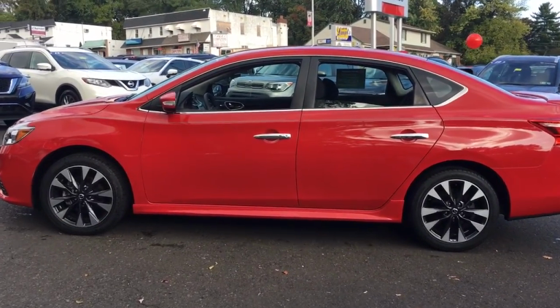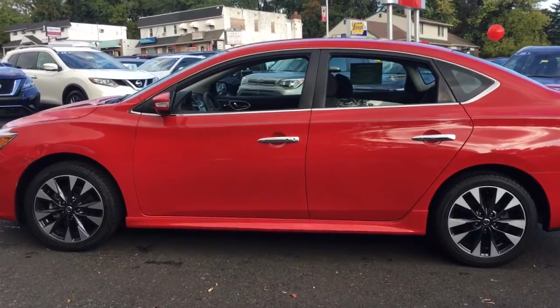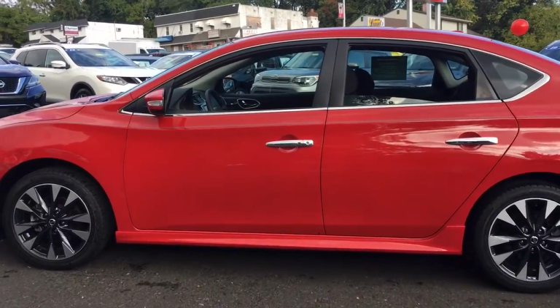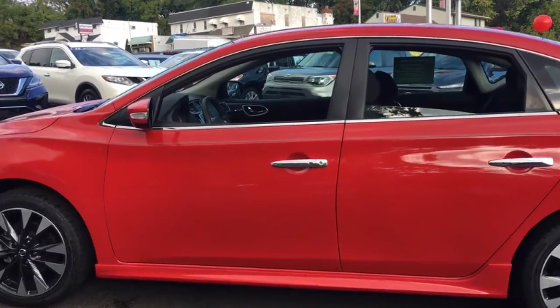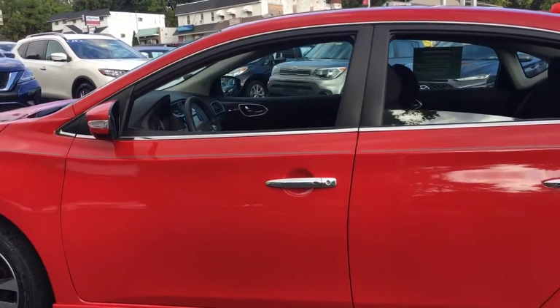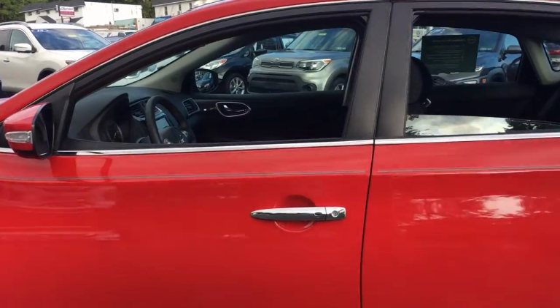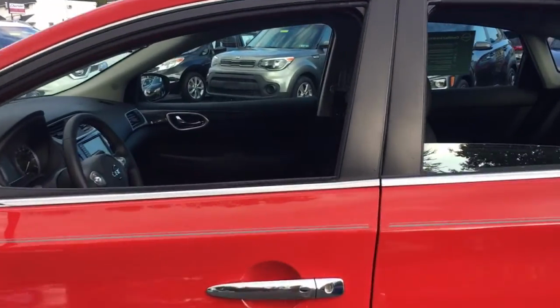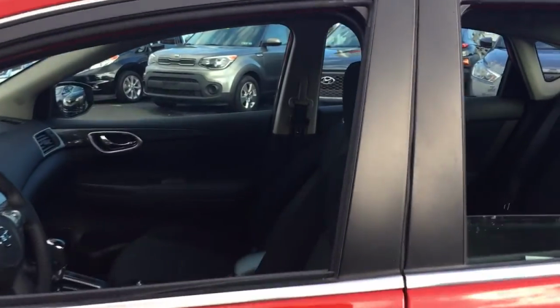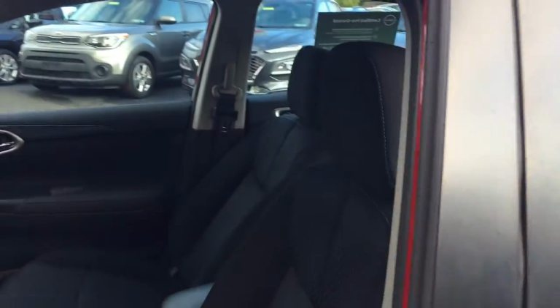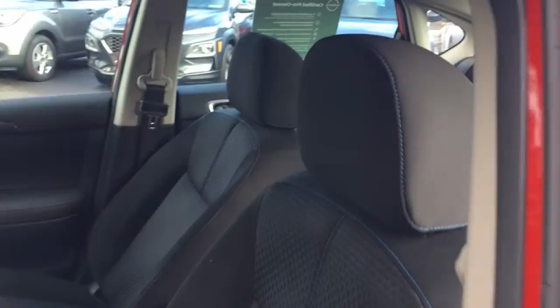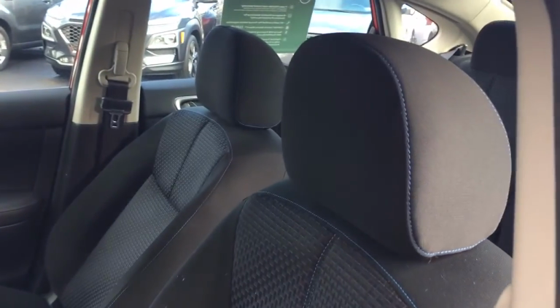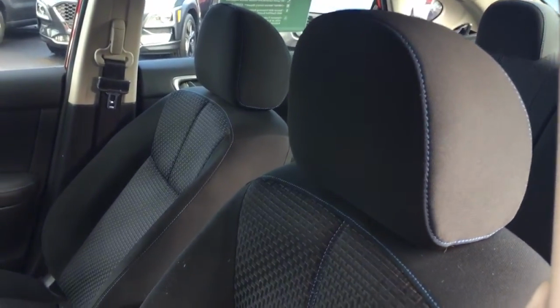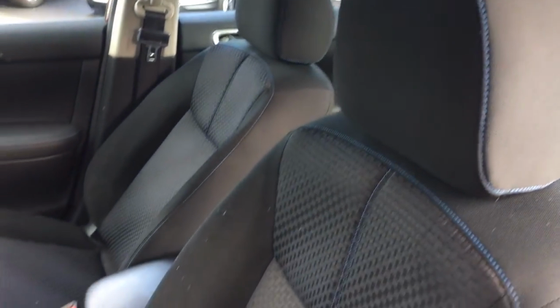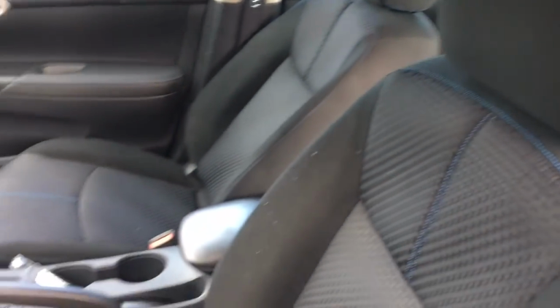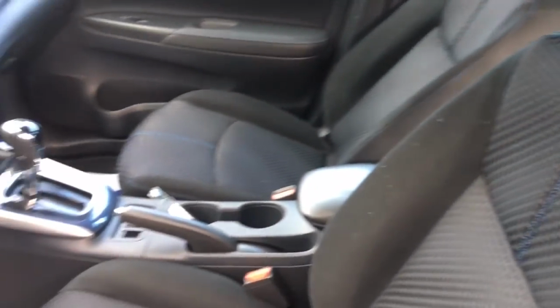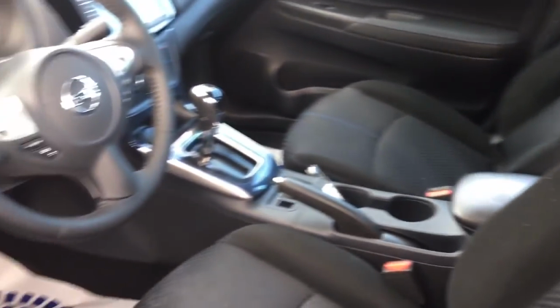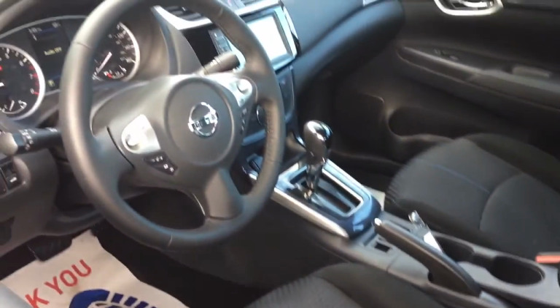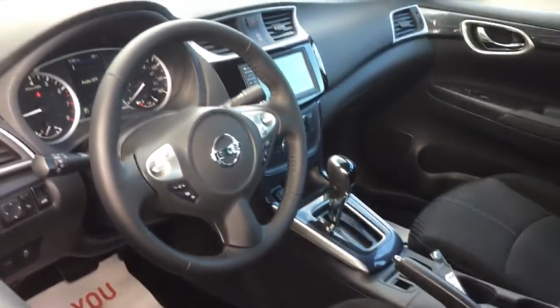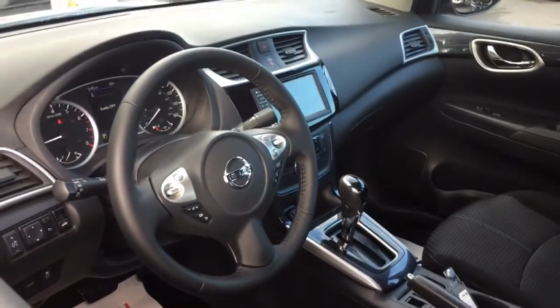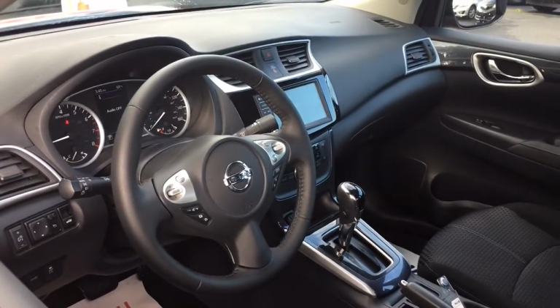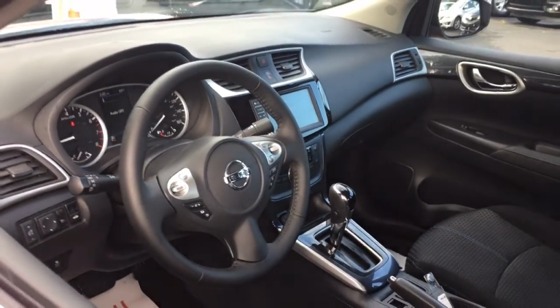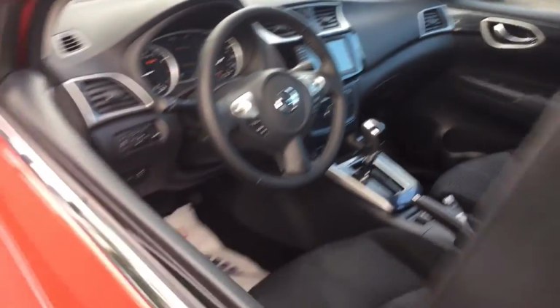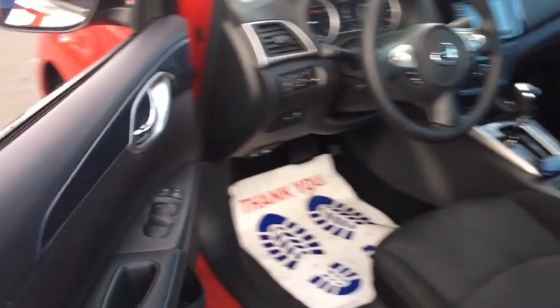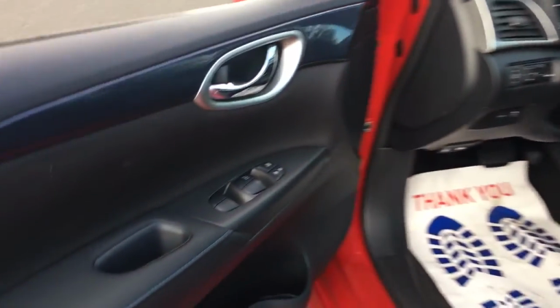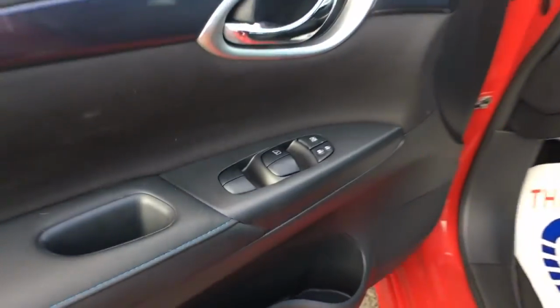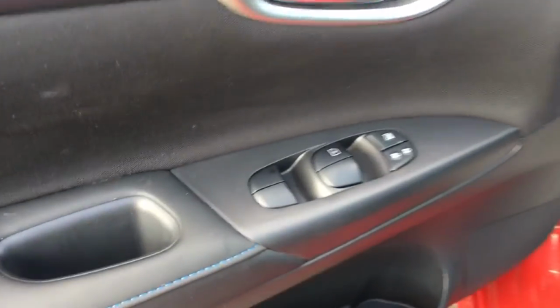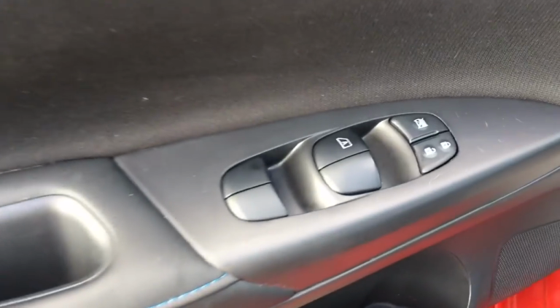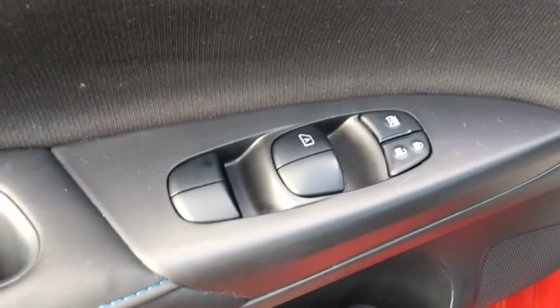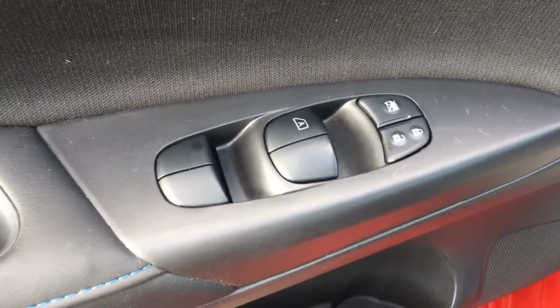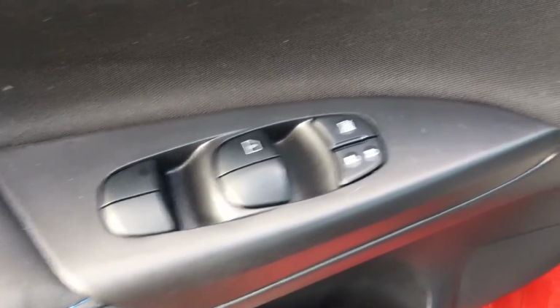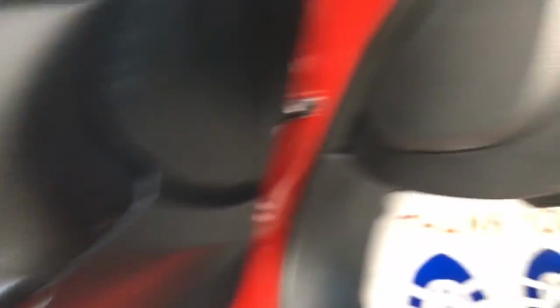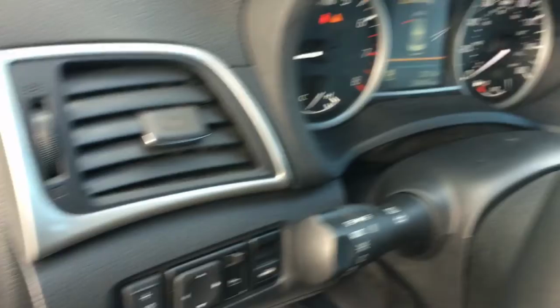This midsize four-door with modern flair delivers a roomy interior with plenty of creature comforts and thoughtful storage solutions, a suite of standard driver assist safety tech, and an unmistakably sporty ride.